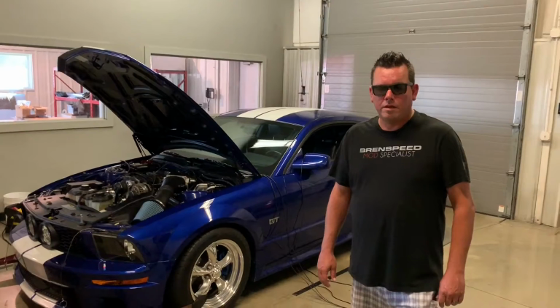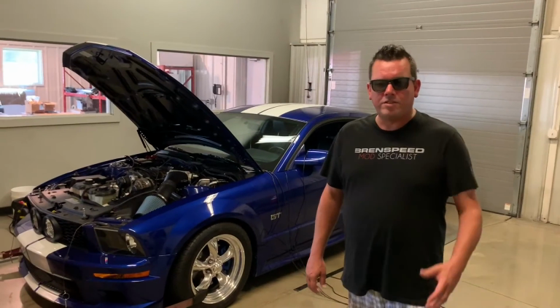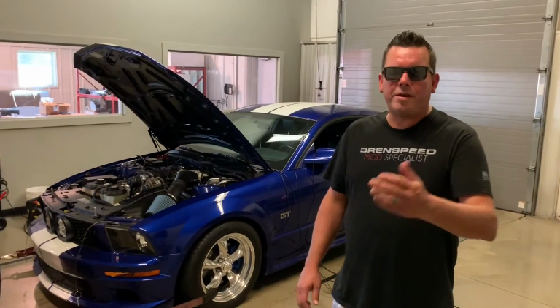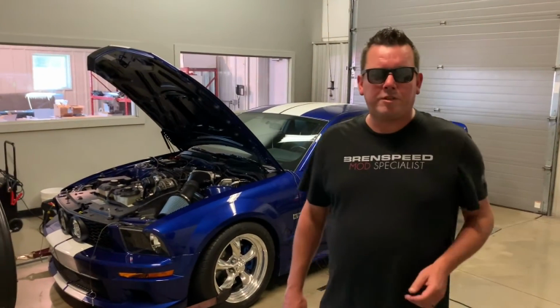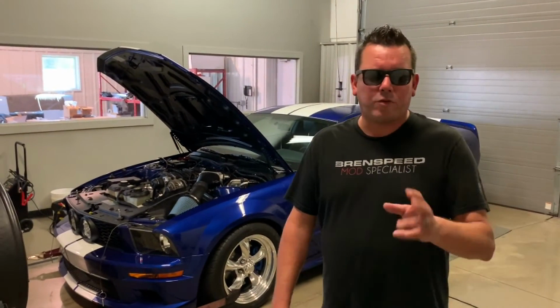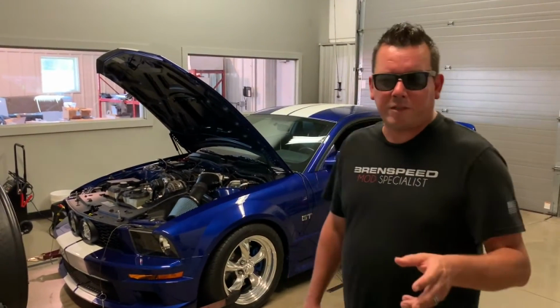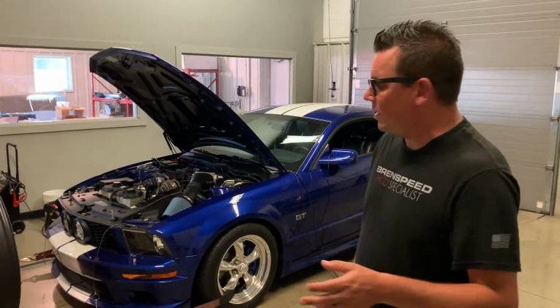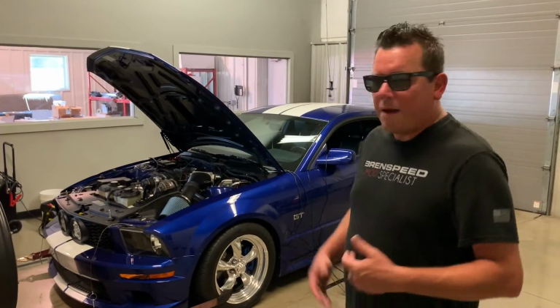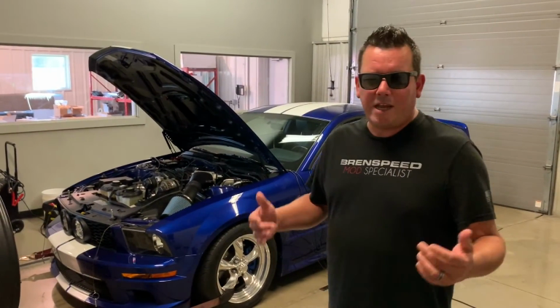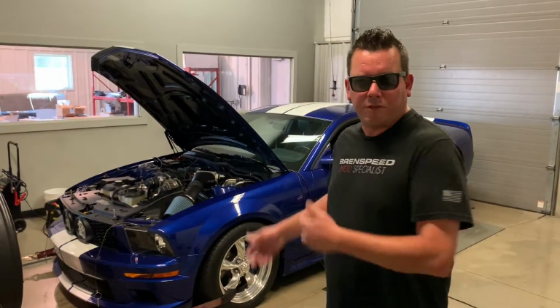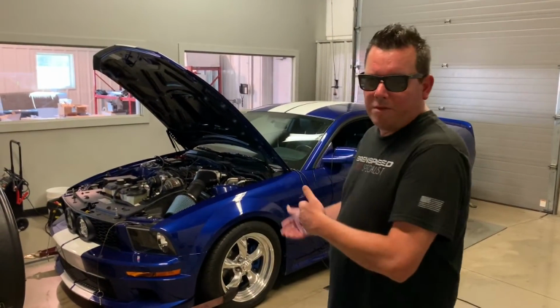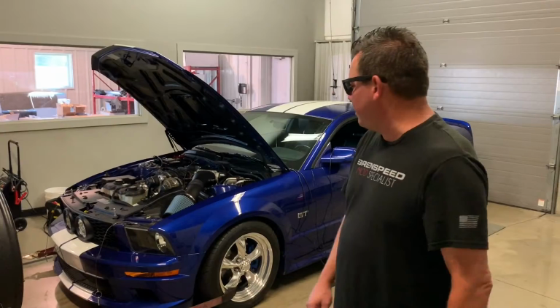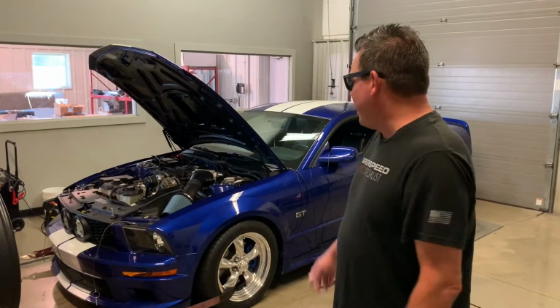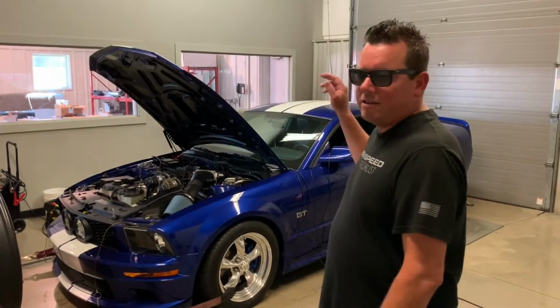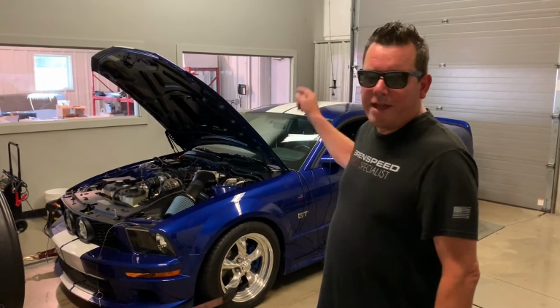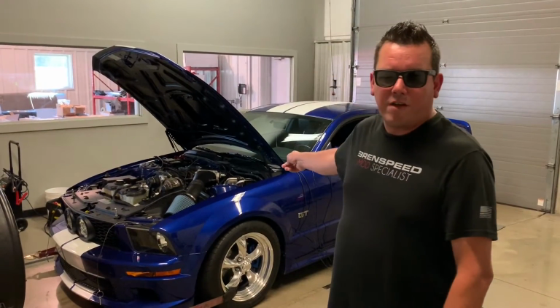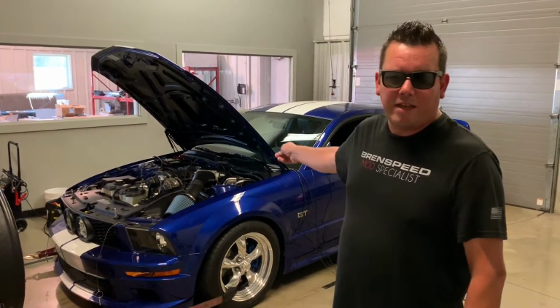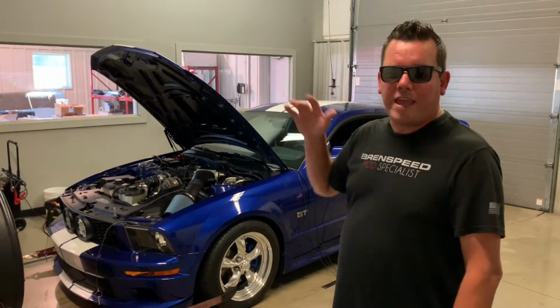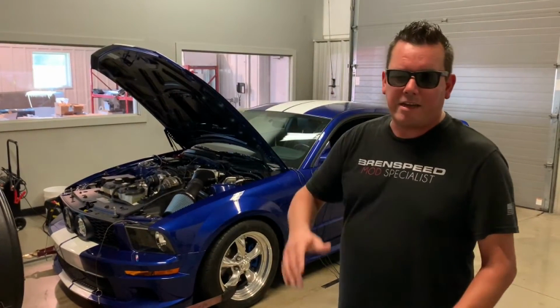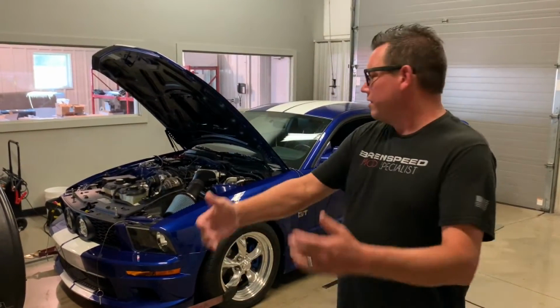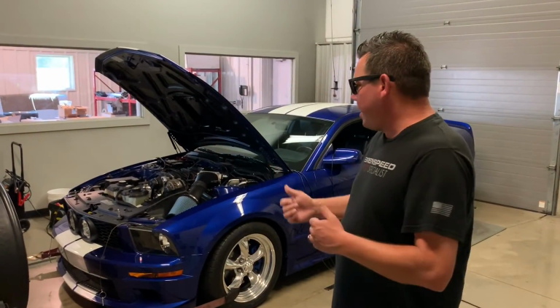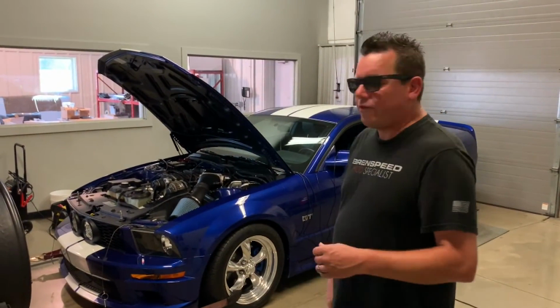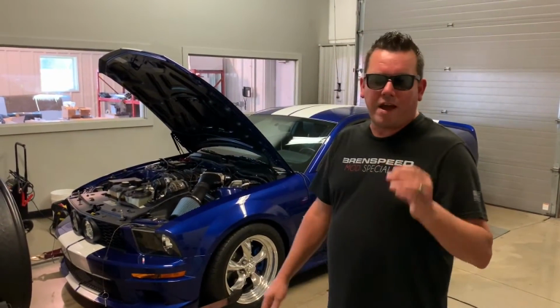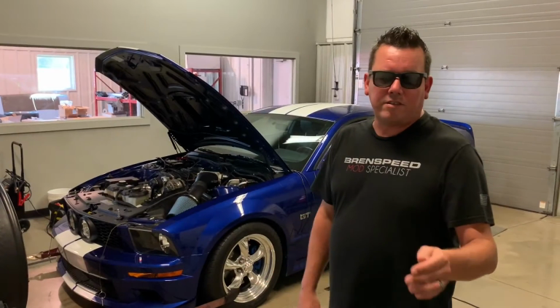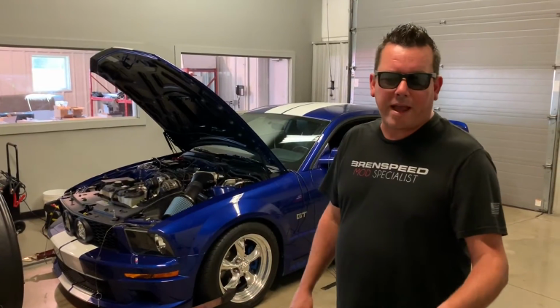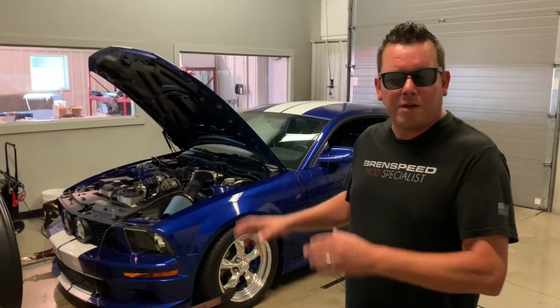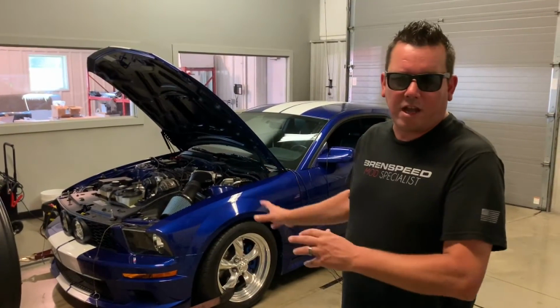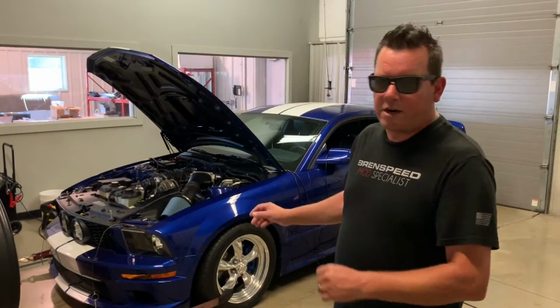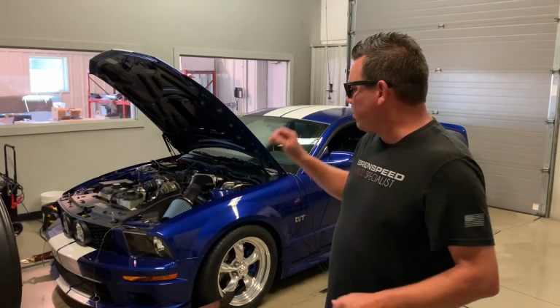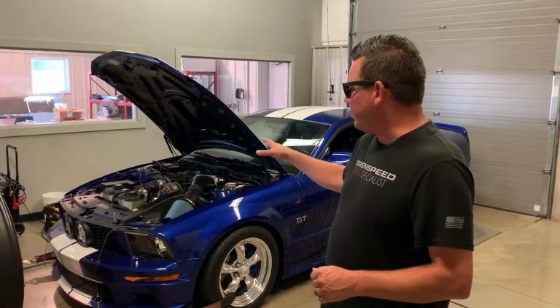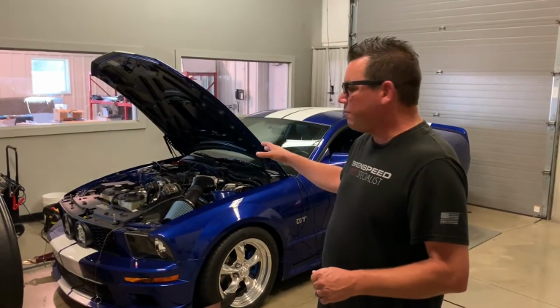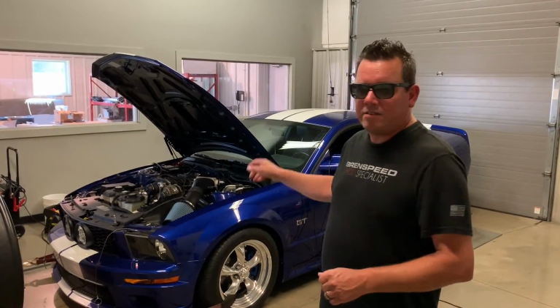Hey, what's up everybody, Brent from Brent Speed. Thanks for watching Brent Speed TV. I'm pumped today because we have a three-valve Mustang in here — actually this is Blake's three-valve Mustang out of Canada. The car came in for our 560R package. Pretty much a stock car. We're going to take a look at the engine compartment in a second.